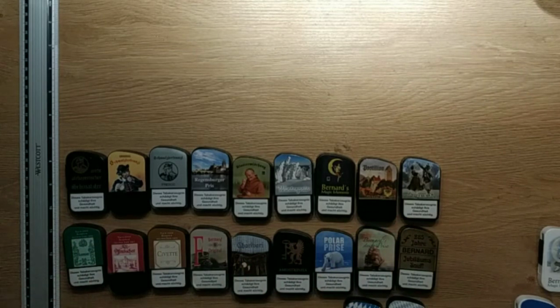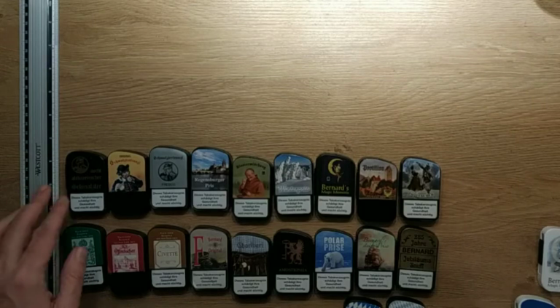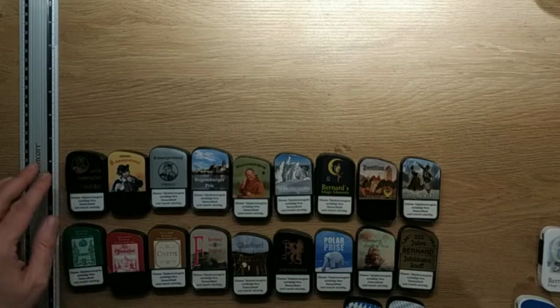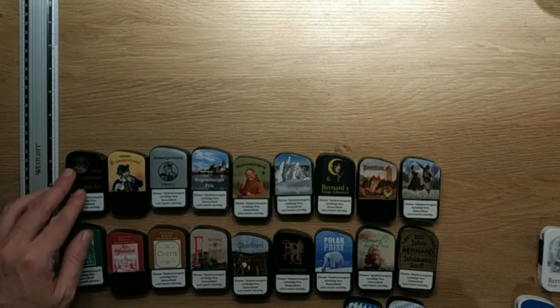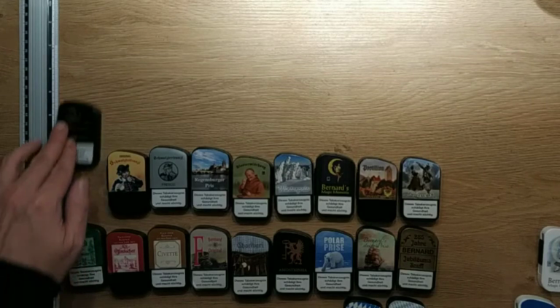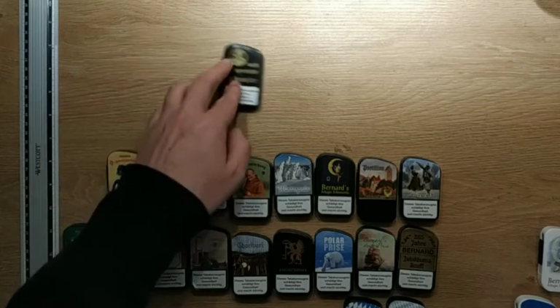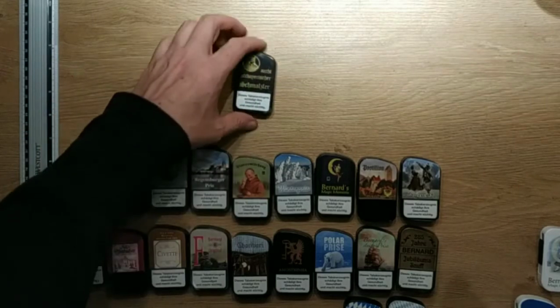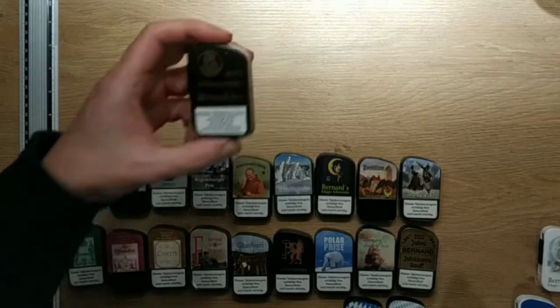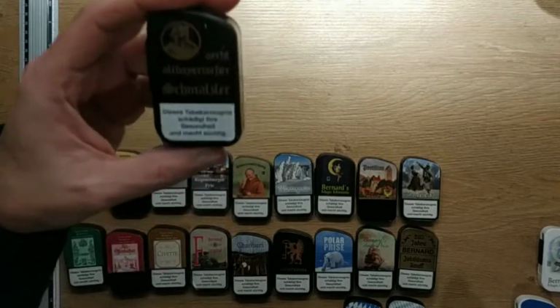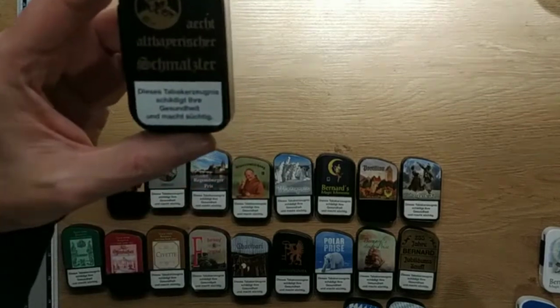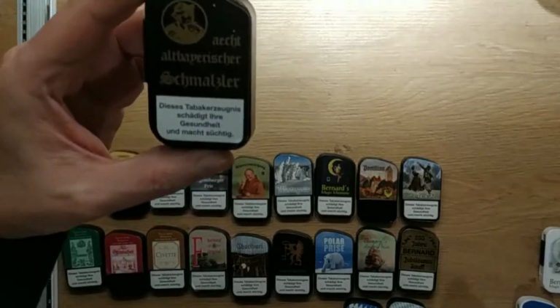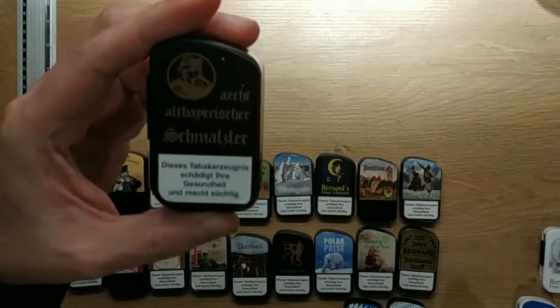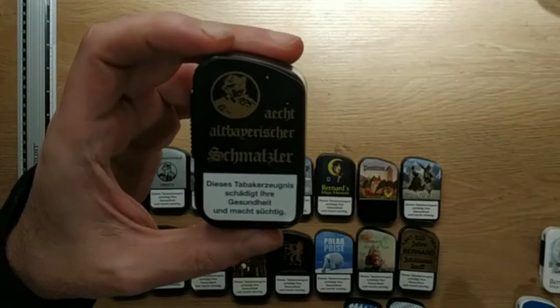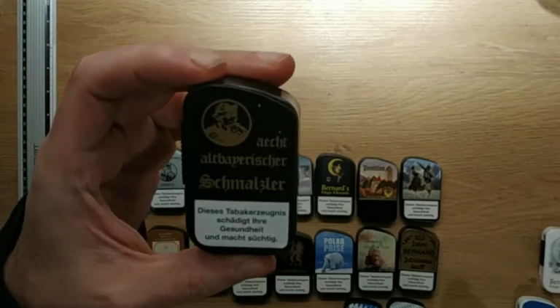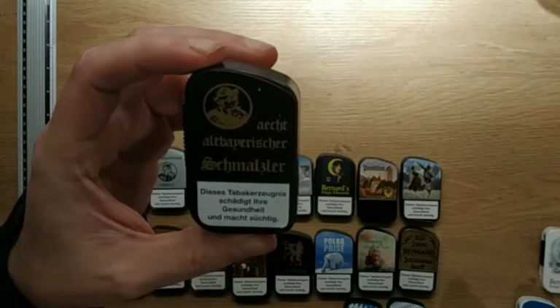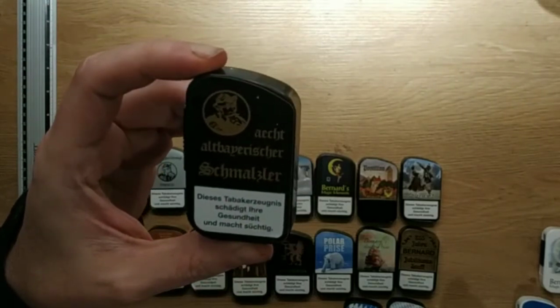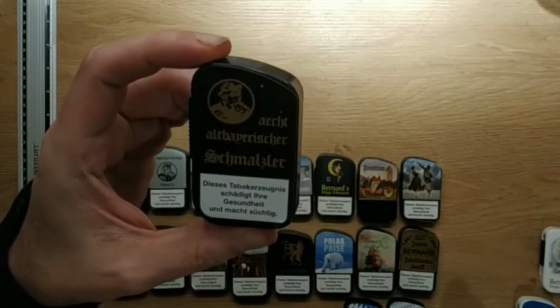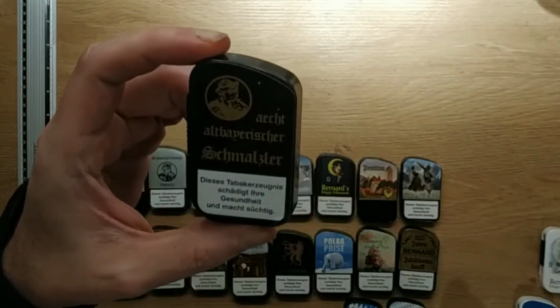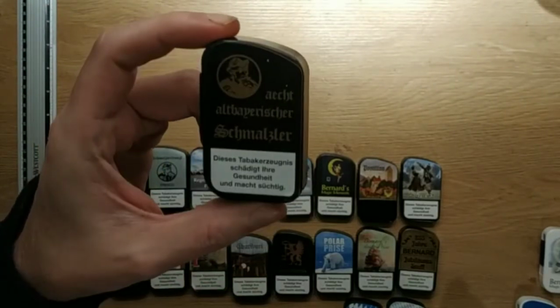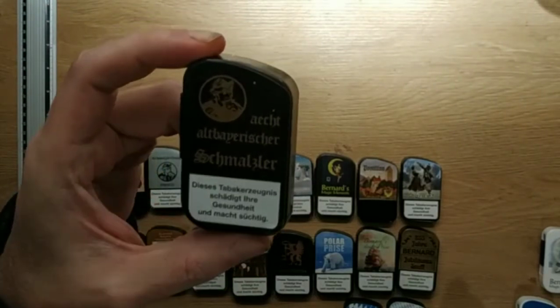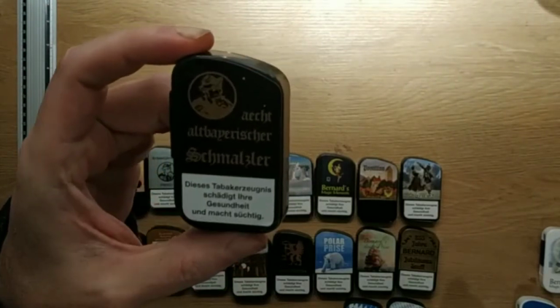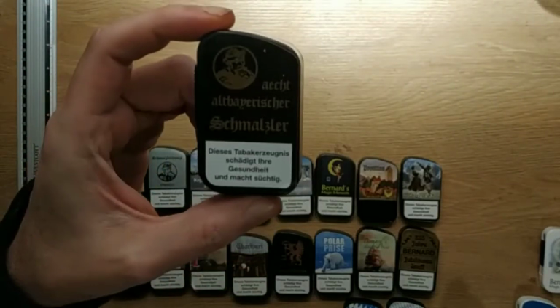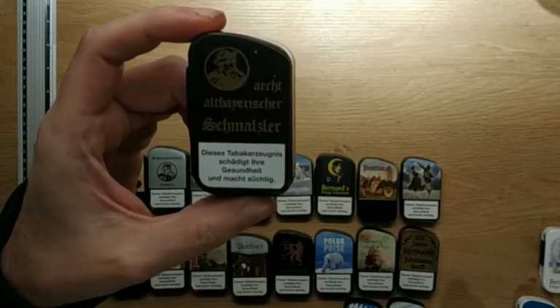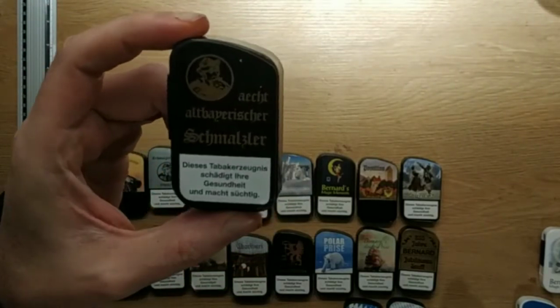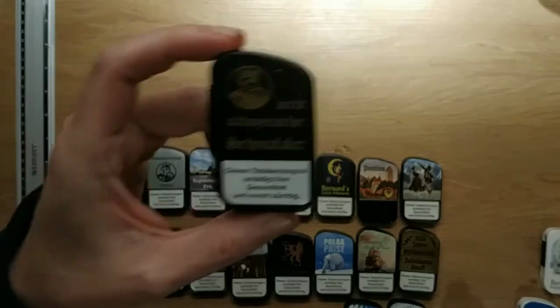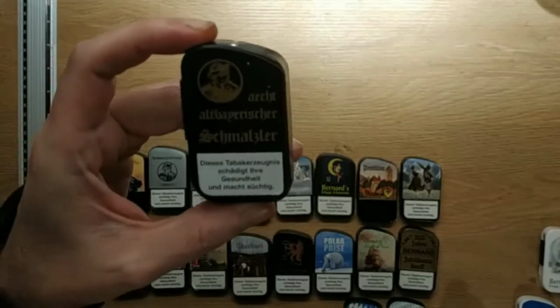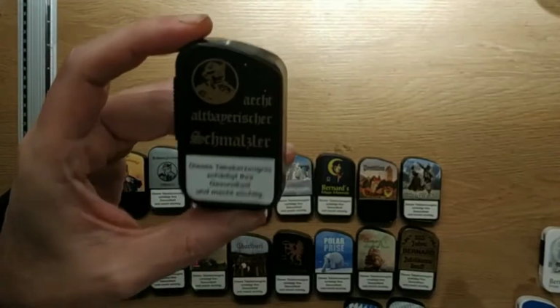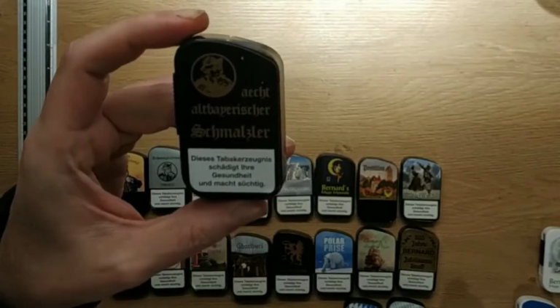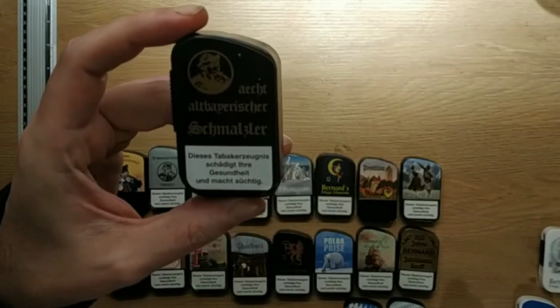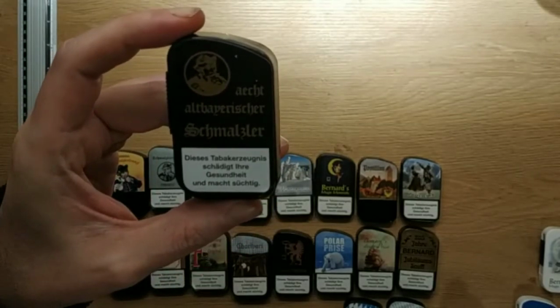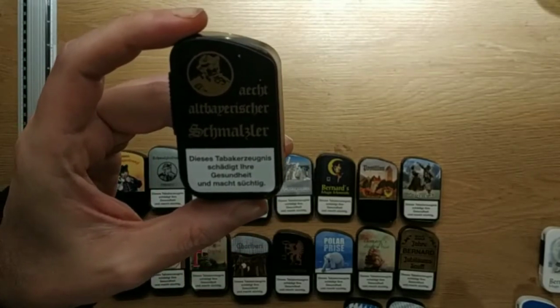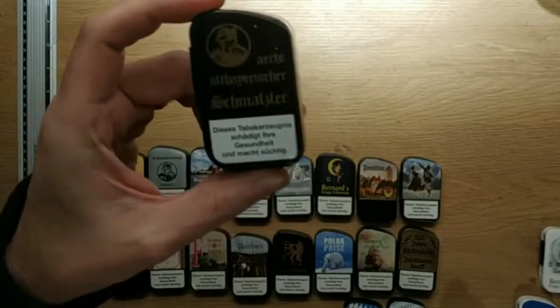We start with the left upper corner. Here it is — Echt Altbayerischer Schmalzler. This is a real Schmalzler. No blah blah, very natural, a bit sour of course — Schmalzler as it should be. No discussions.